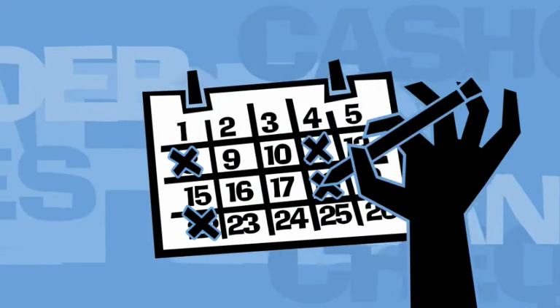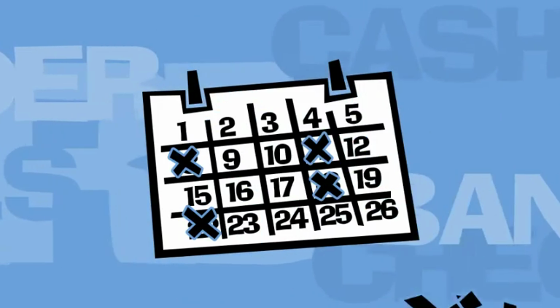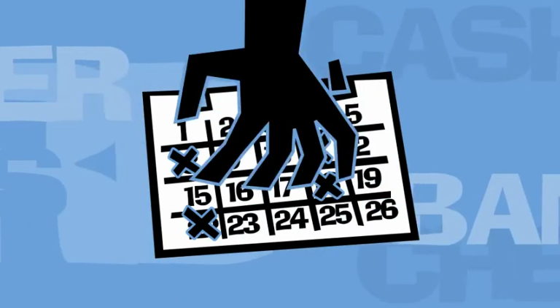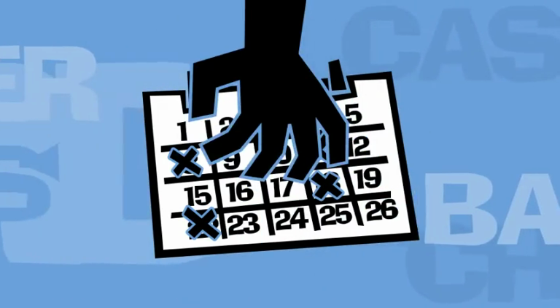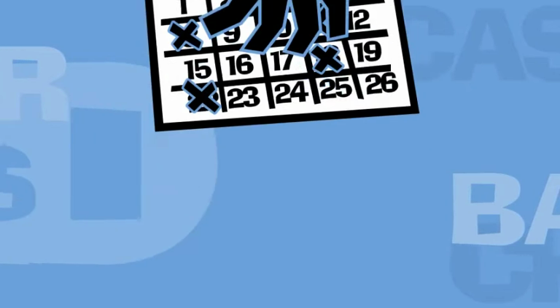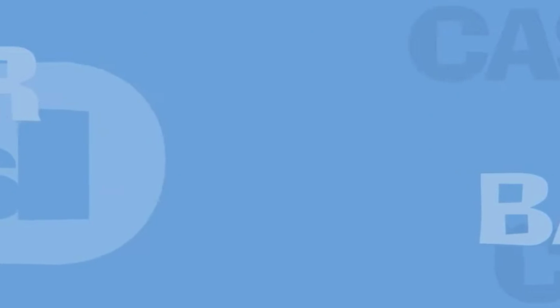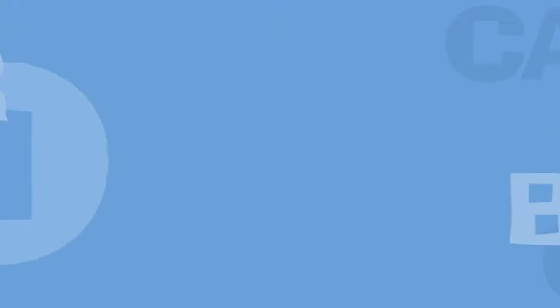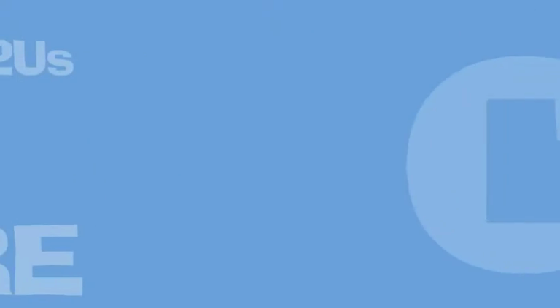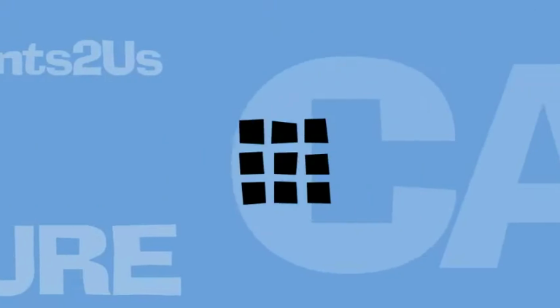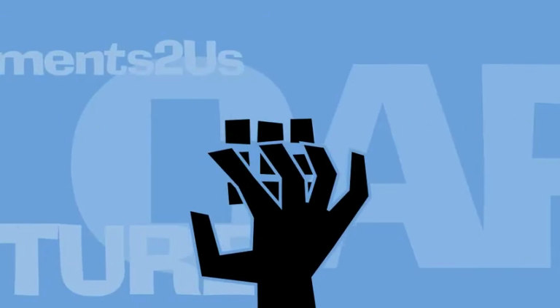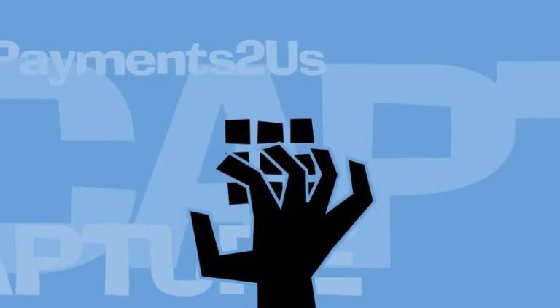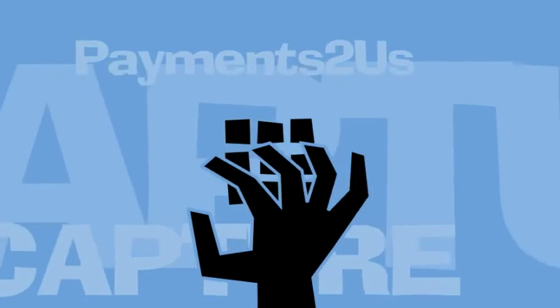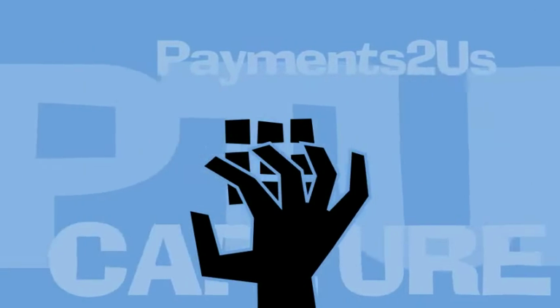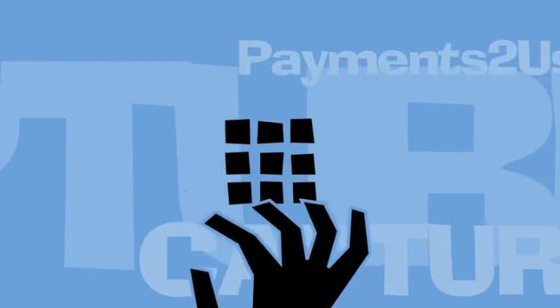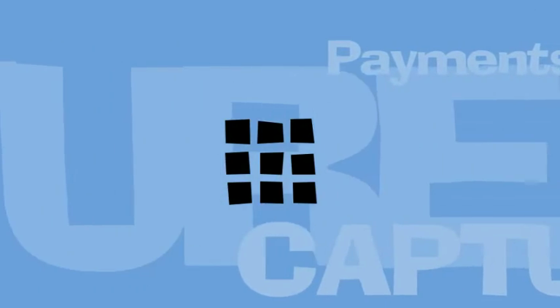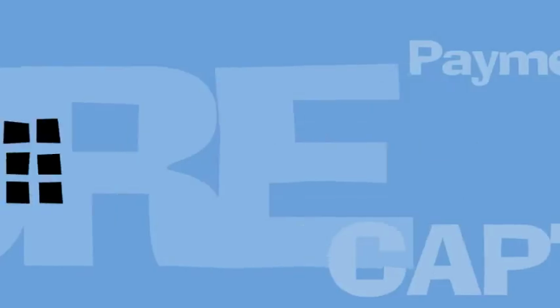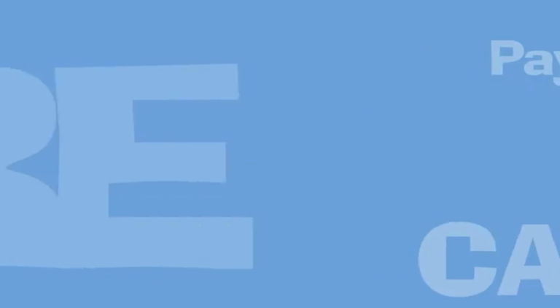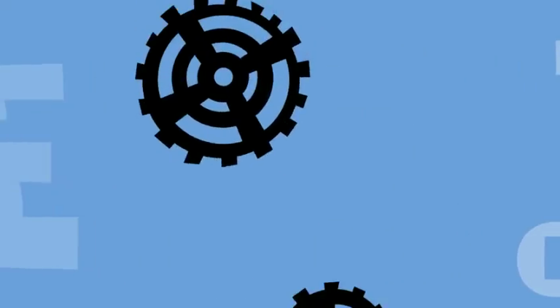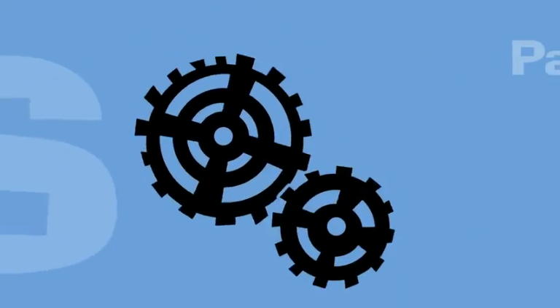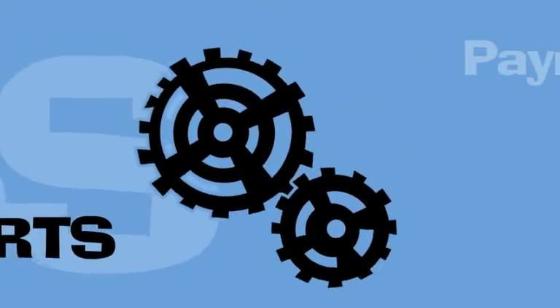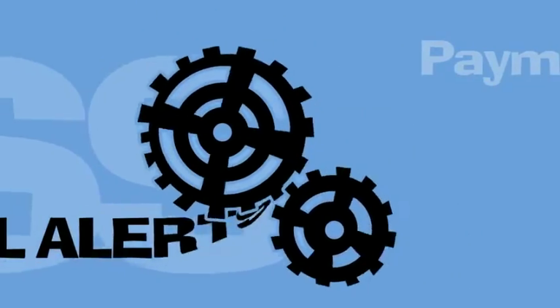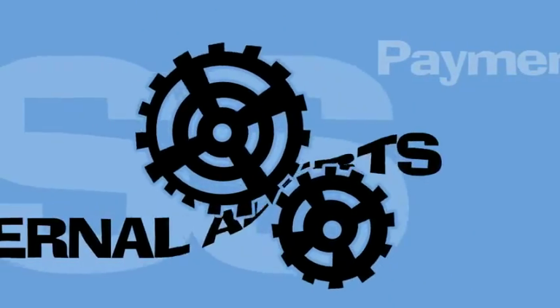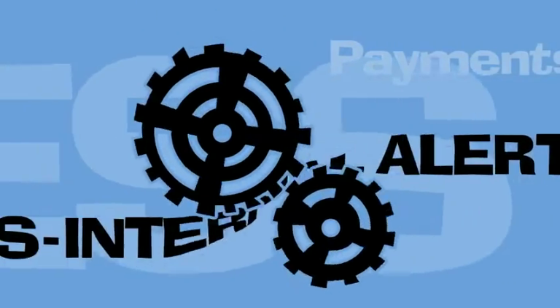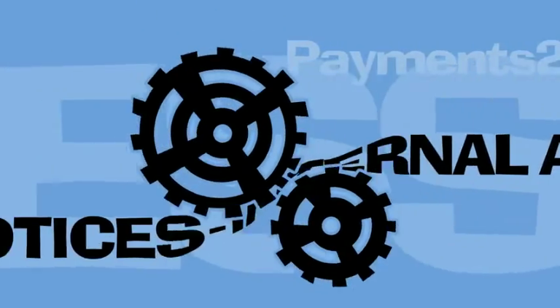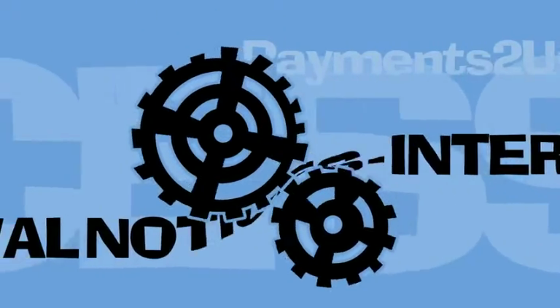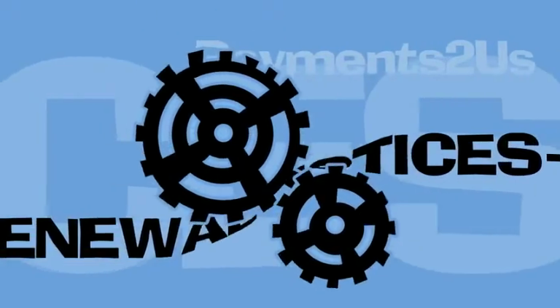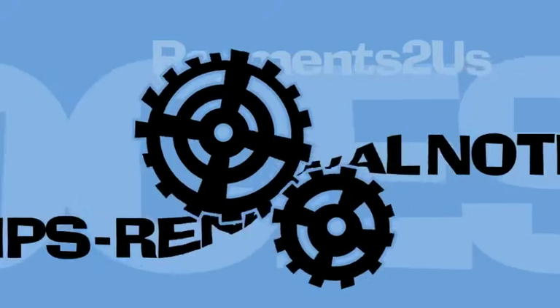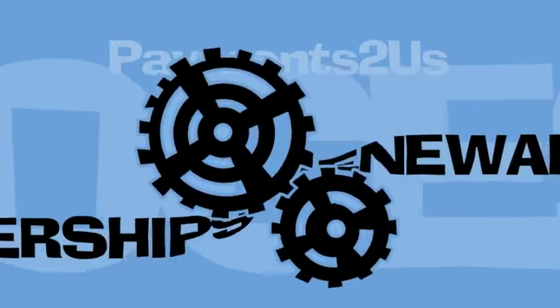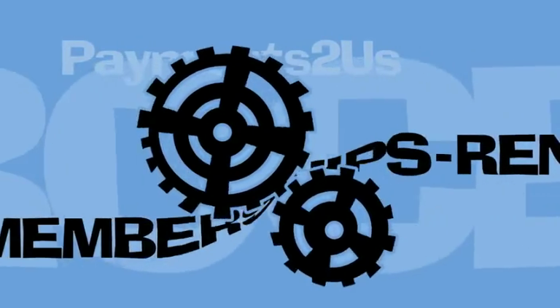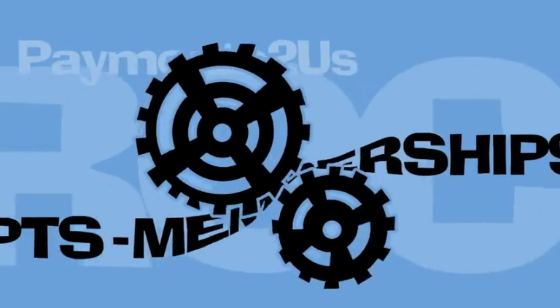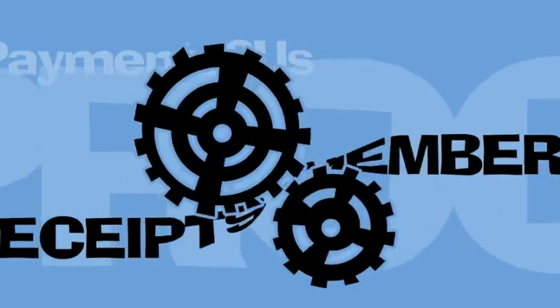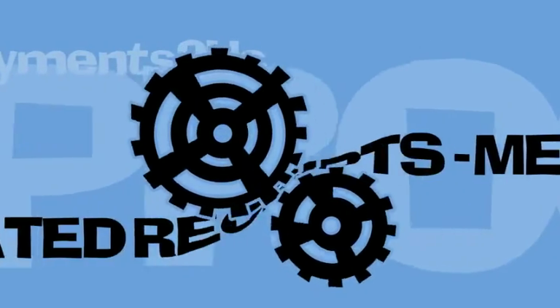But Payments To Us takes this whole process off your hands. The customer simply keys in their details and Payments To Us does the rest. Payments To Us is customisable and configurable. It allows you to manage memberships and subscriptions and a whole lot more.